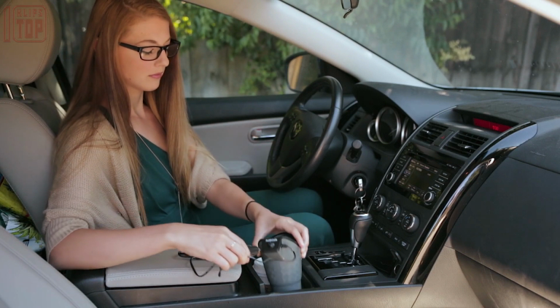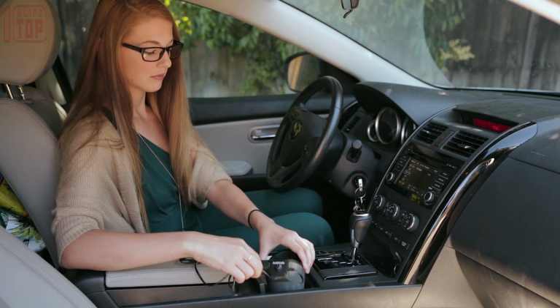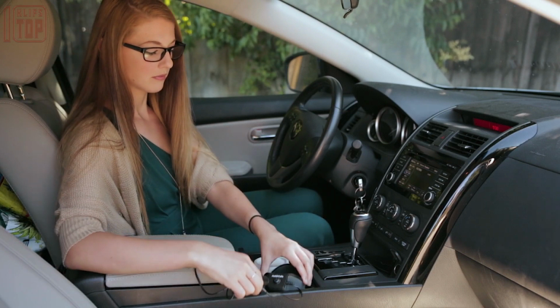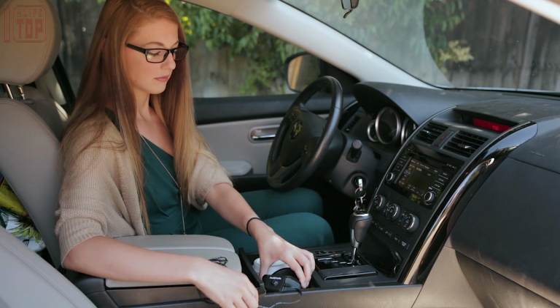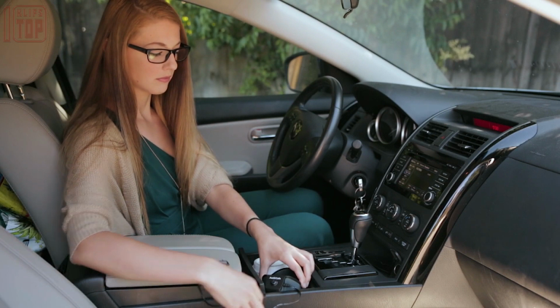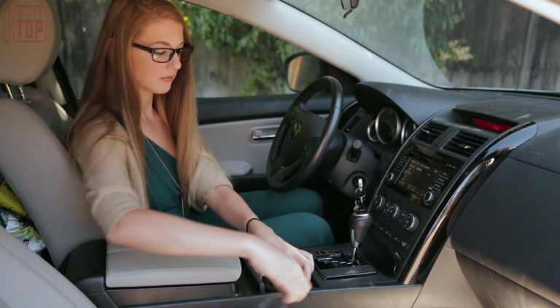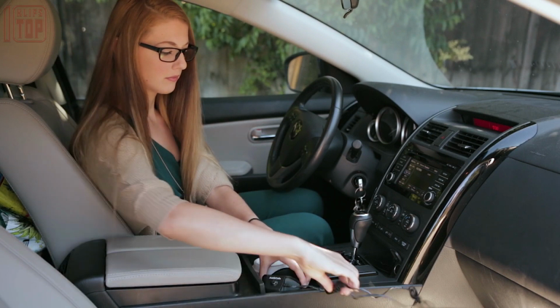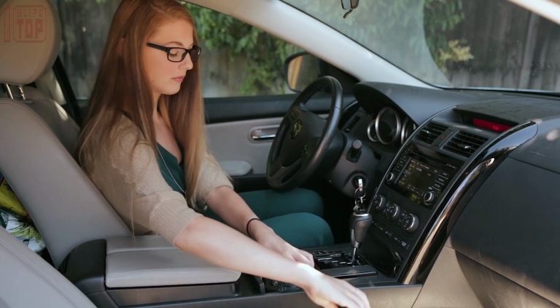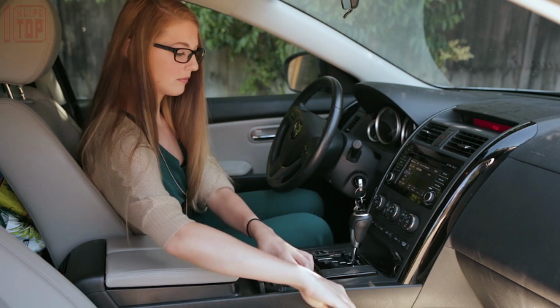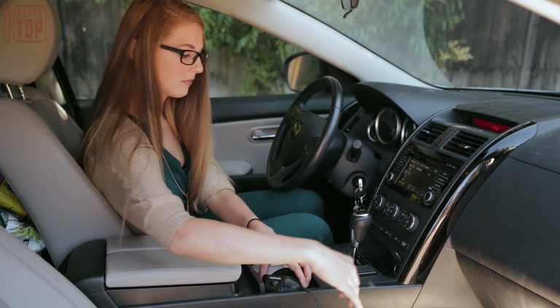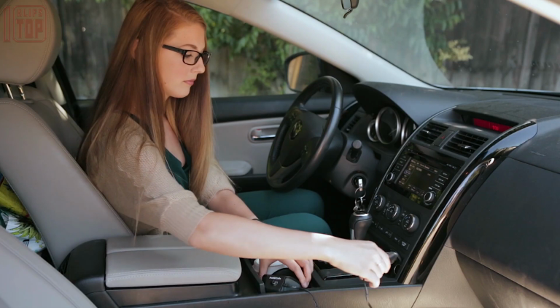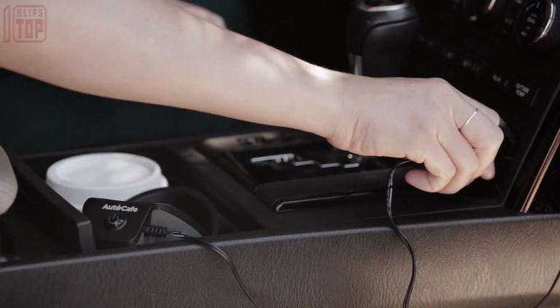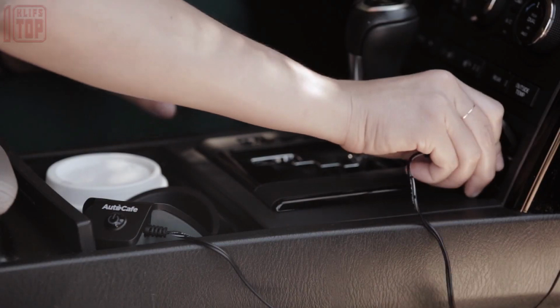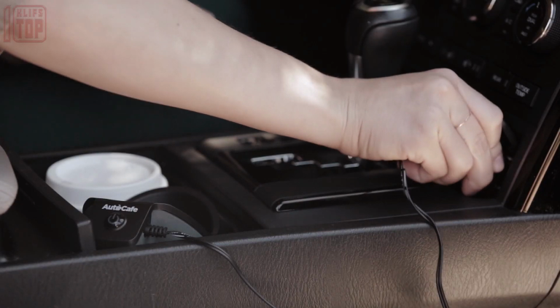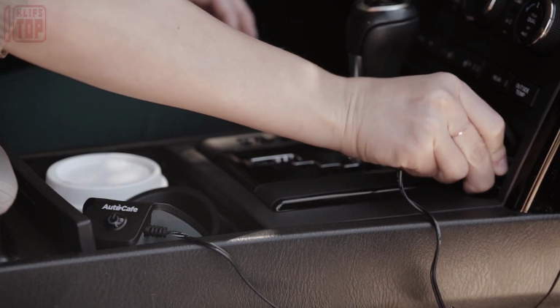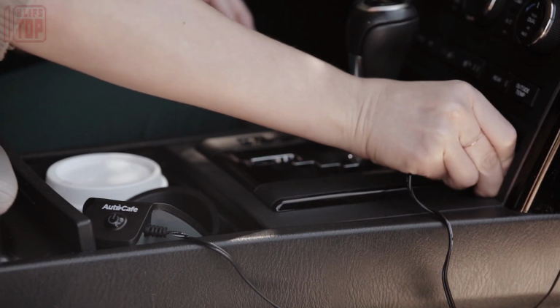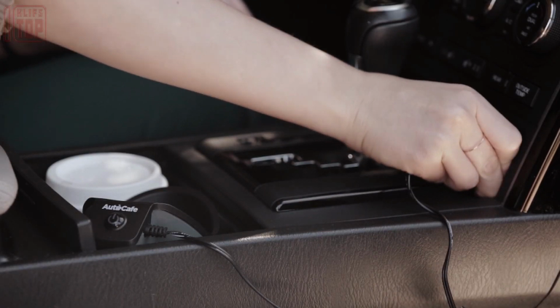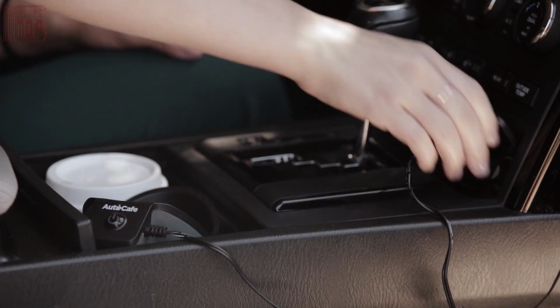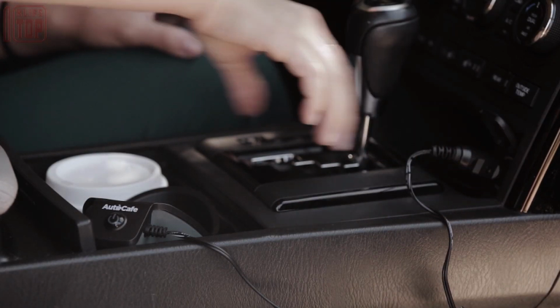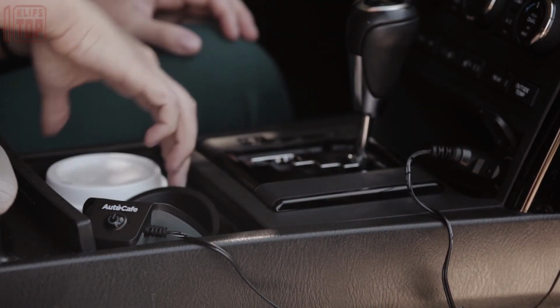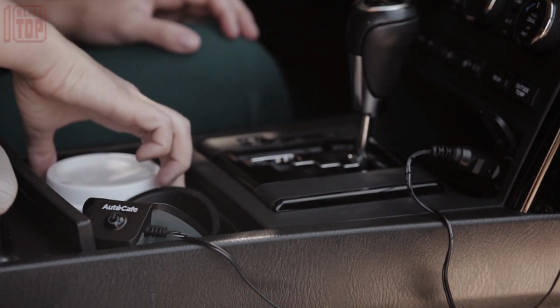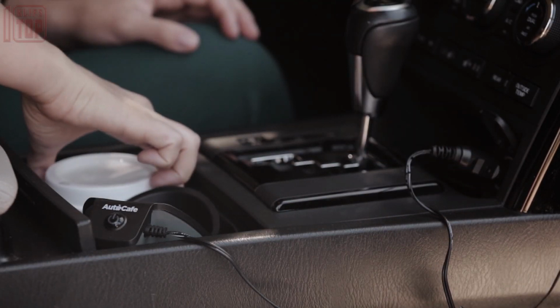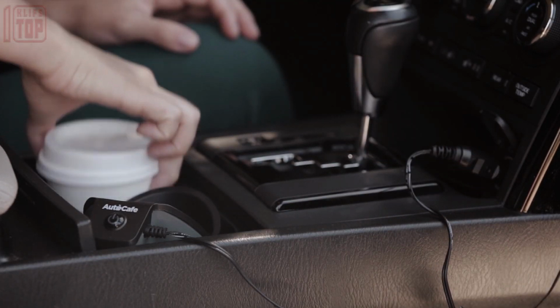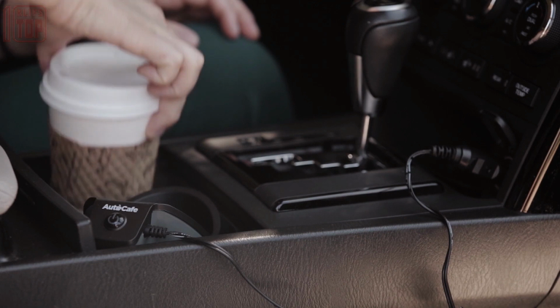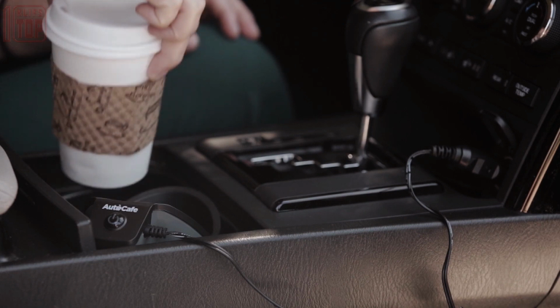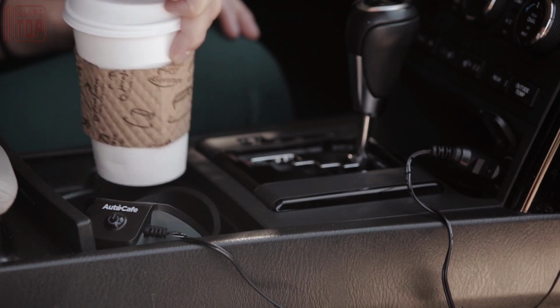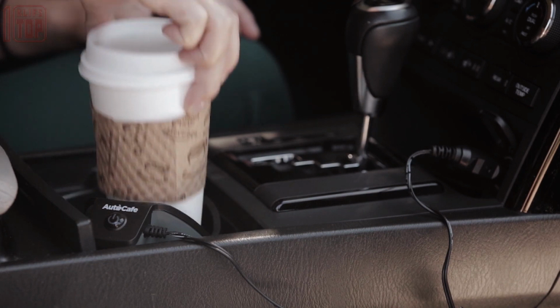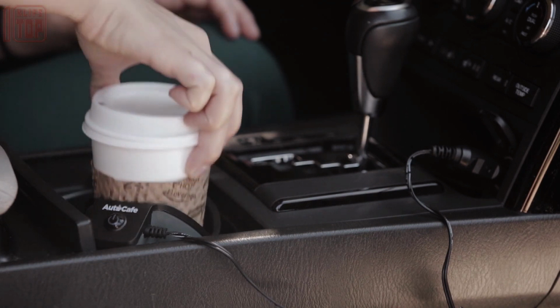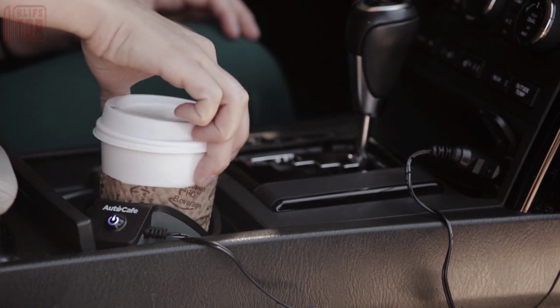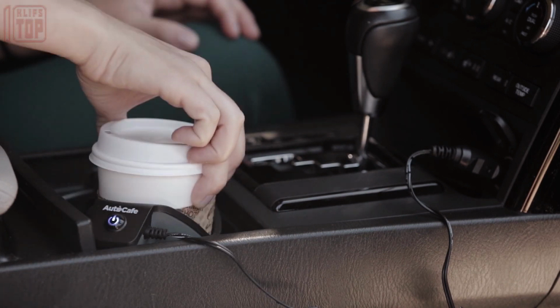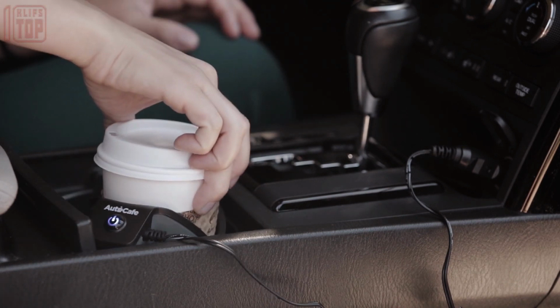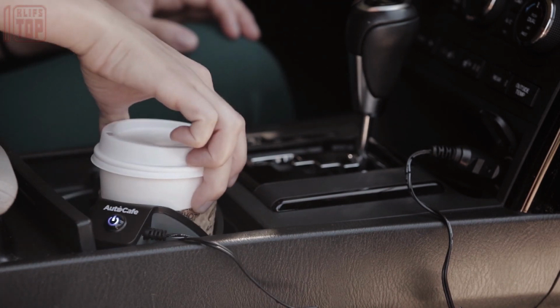No more sipping lukewarm coffee — enjoy the perfect temperature for your favorite beverage throughout your journey. With the Auto Cafe, your coffee will stay hot and enjoyable, allowing you to savor every sip without compromise.